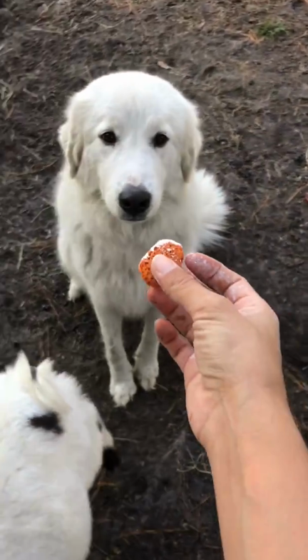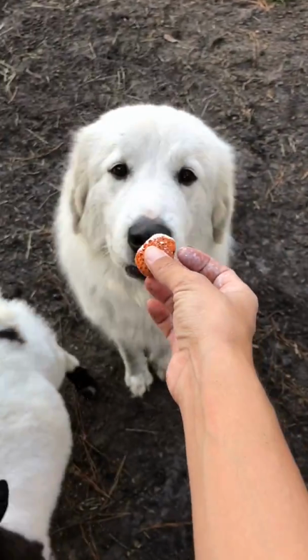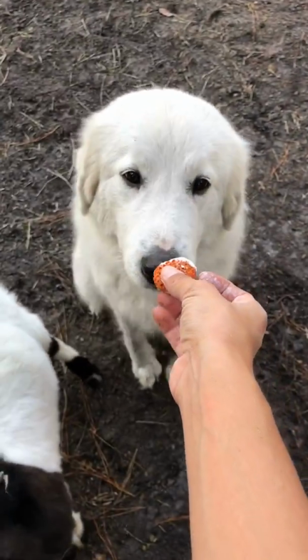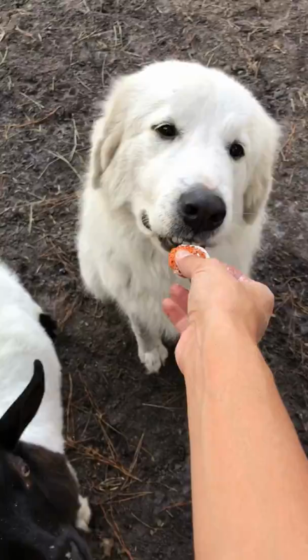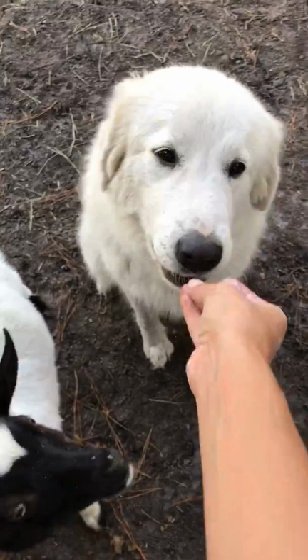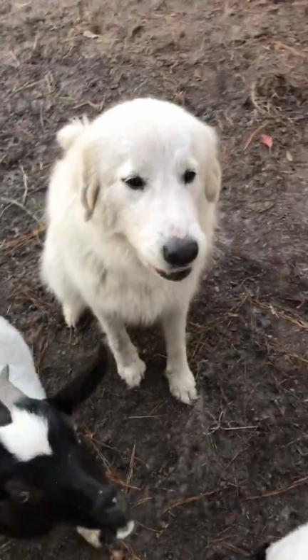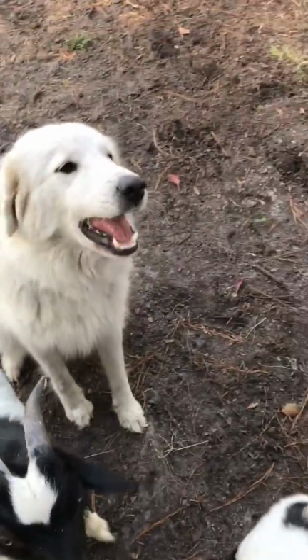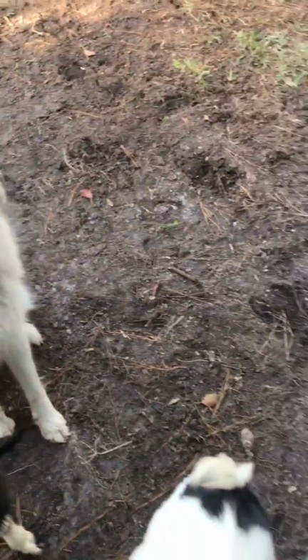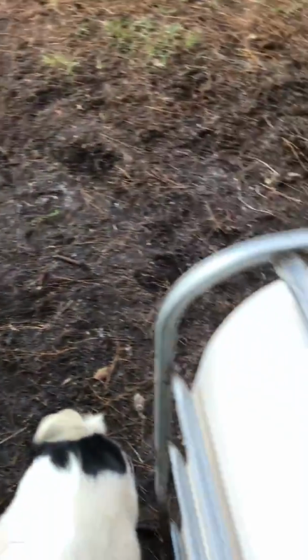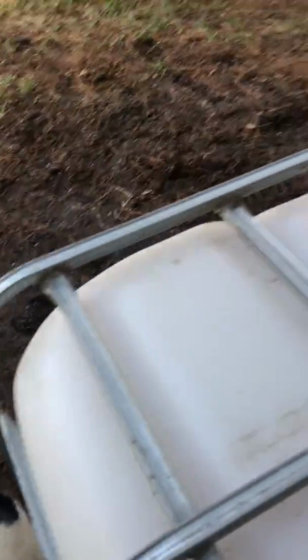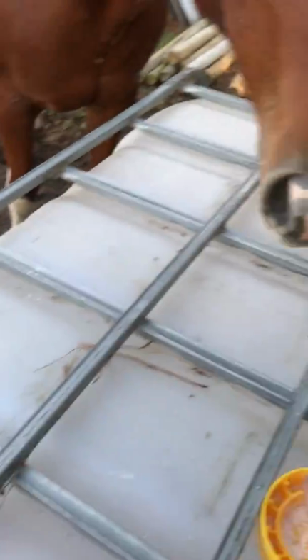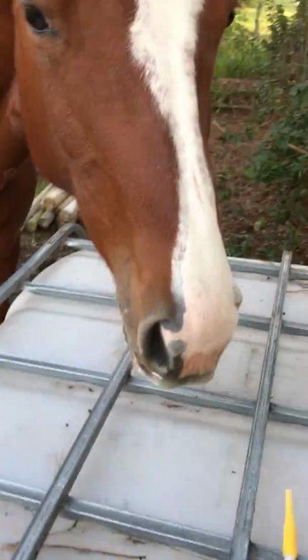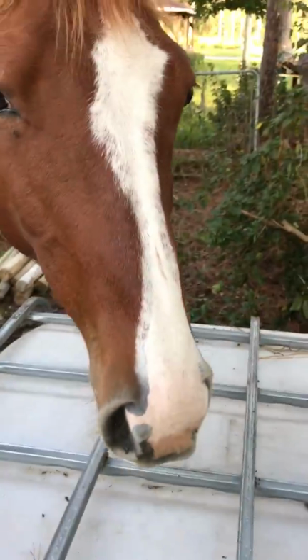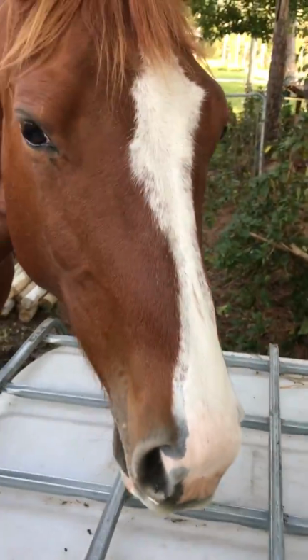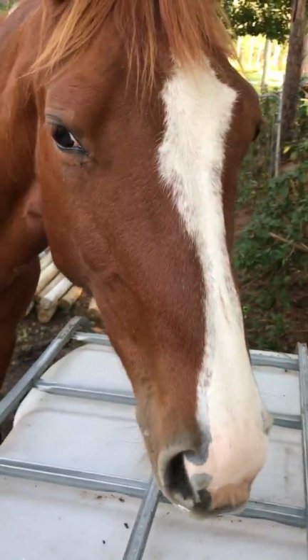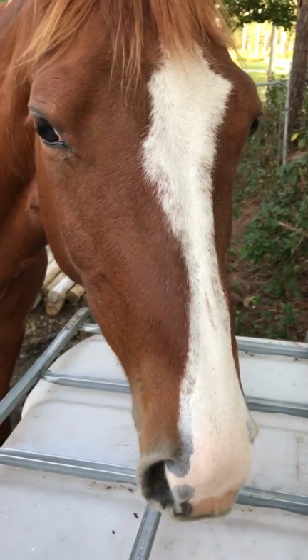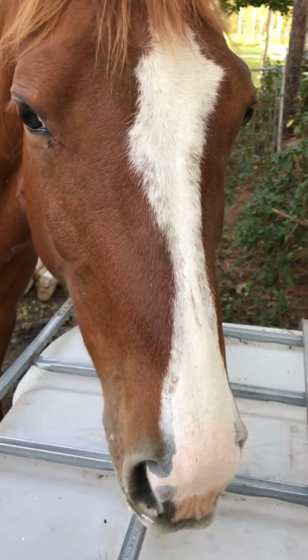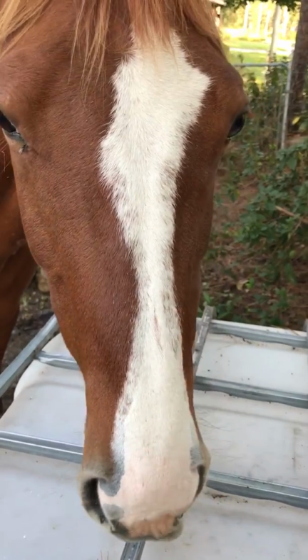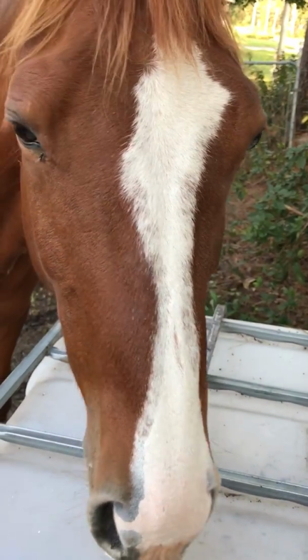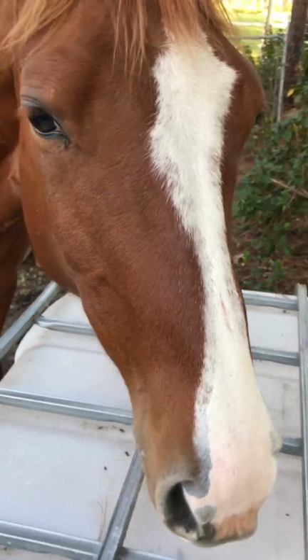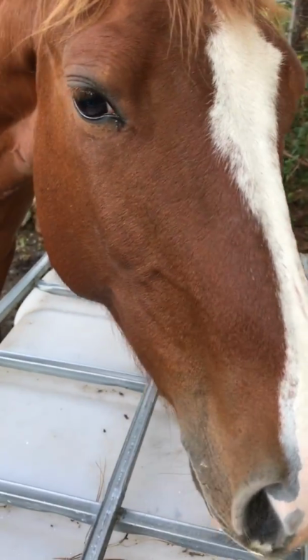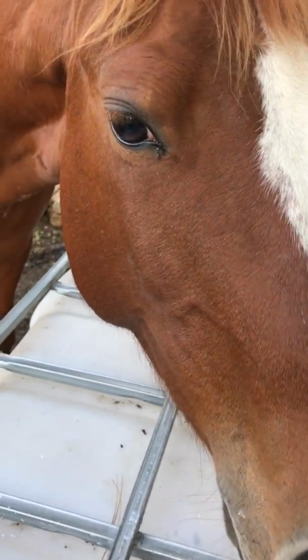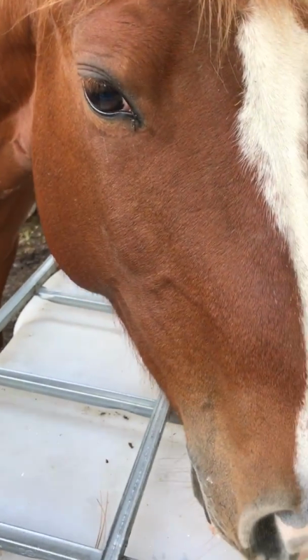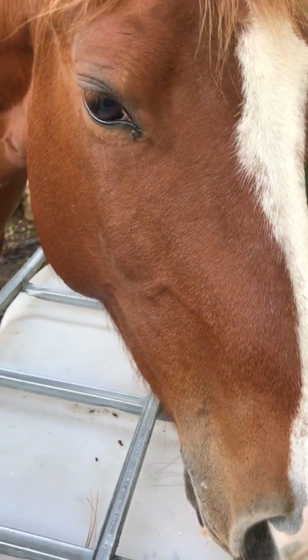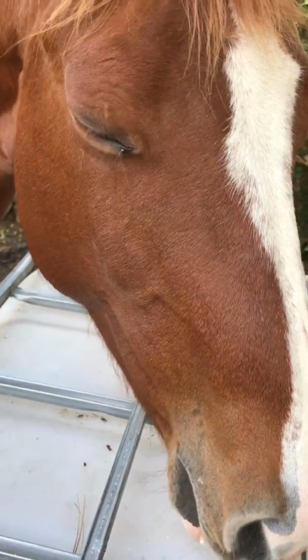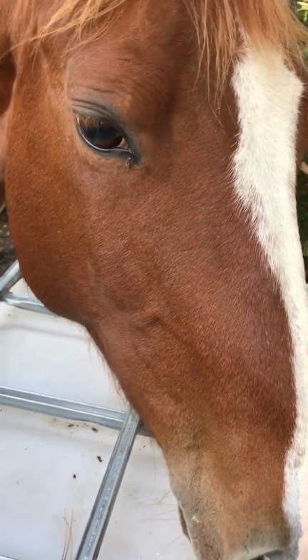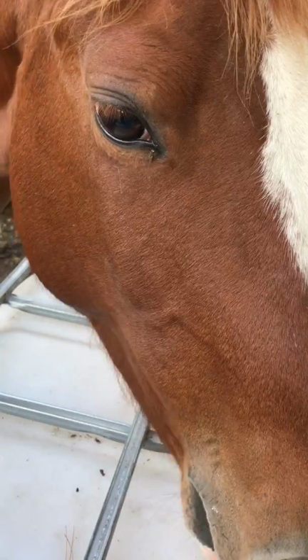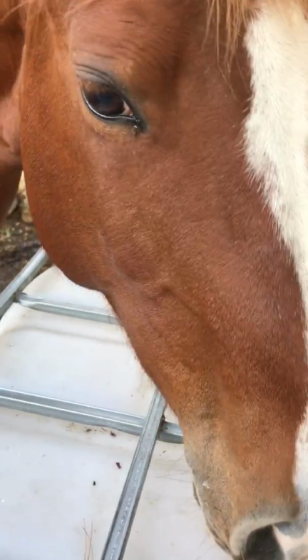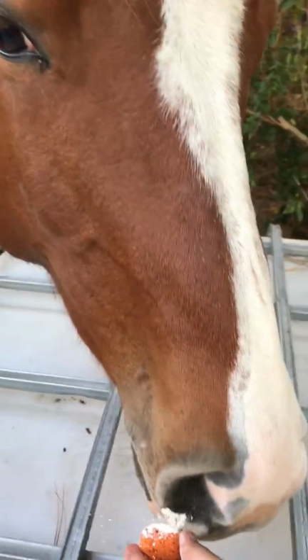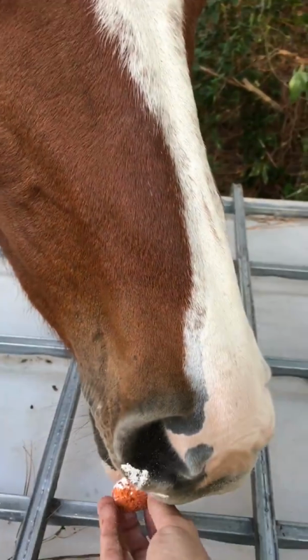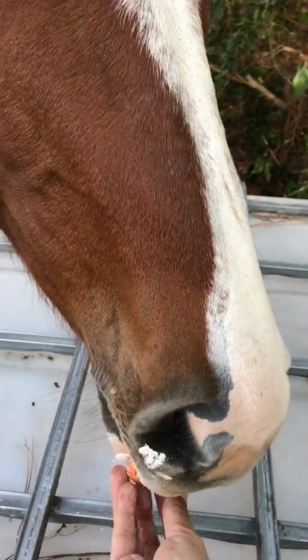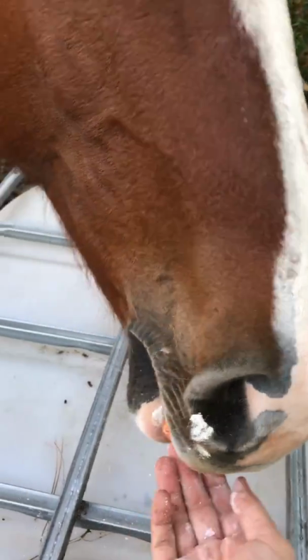The cat is the only one I can't do it like this for — she won't eat carrot treats, but I'll just put it on her dried food. One, two.